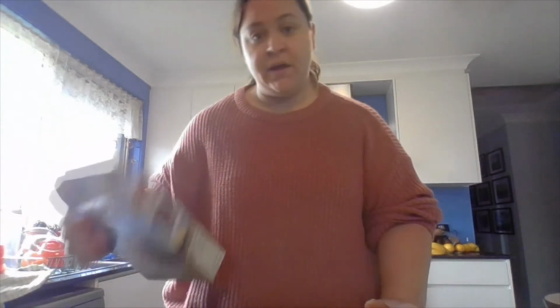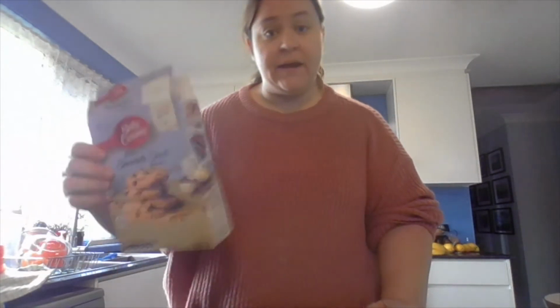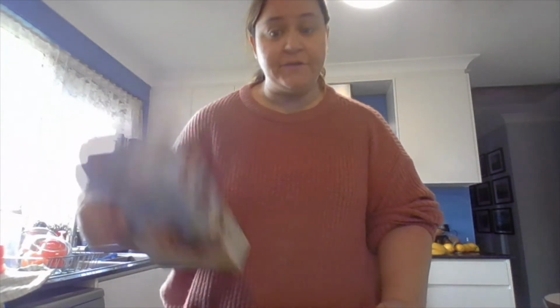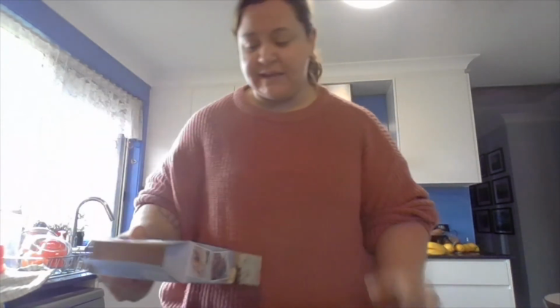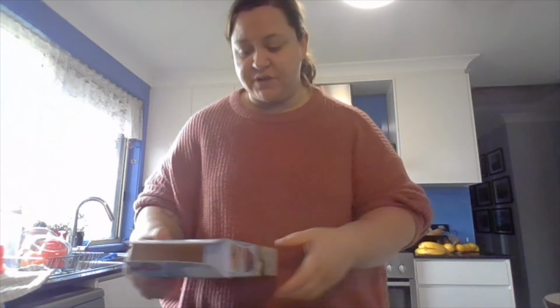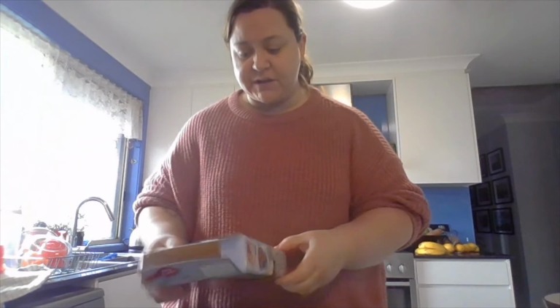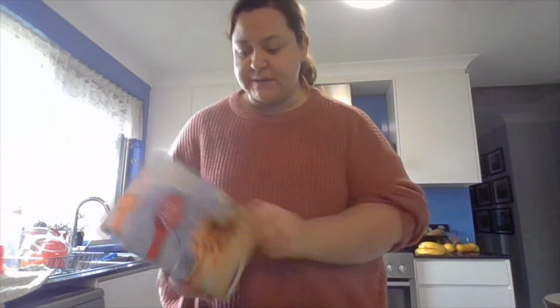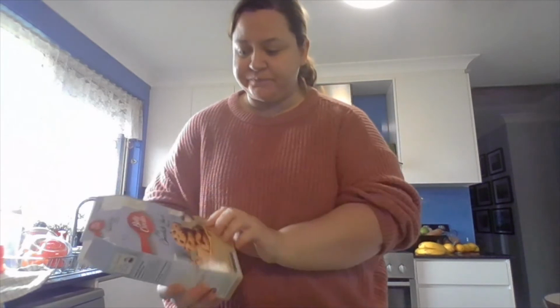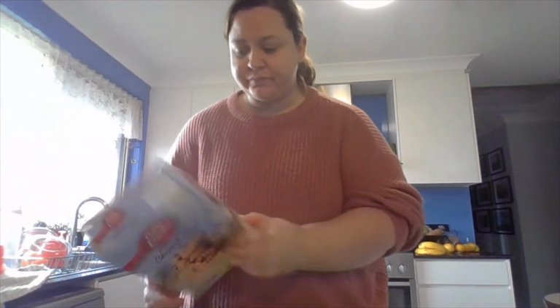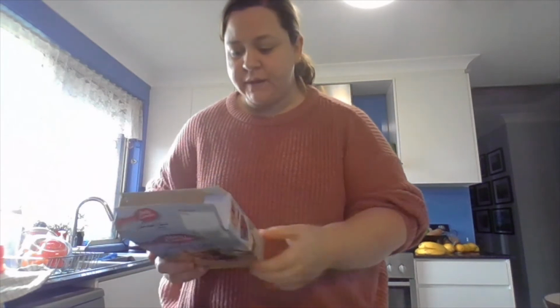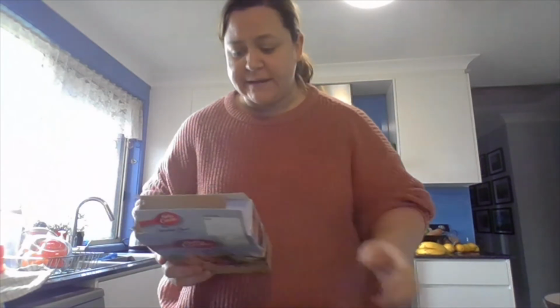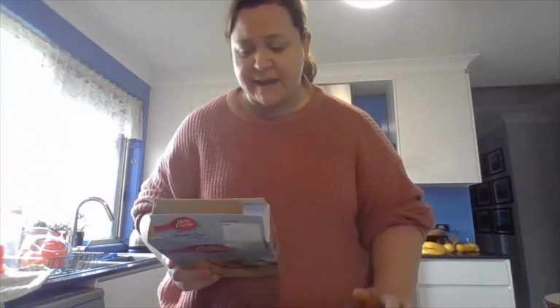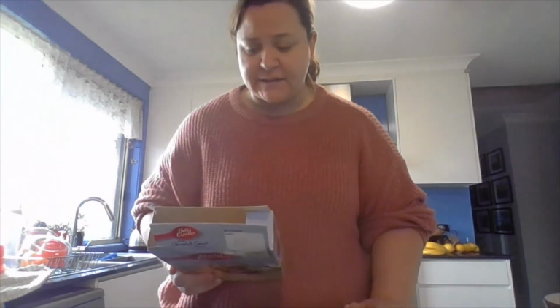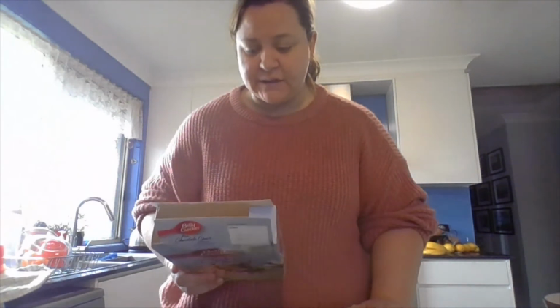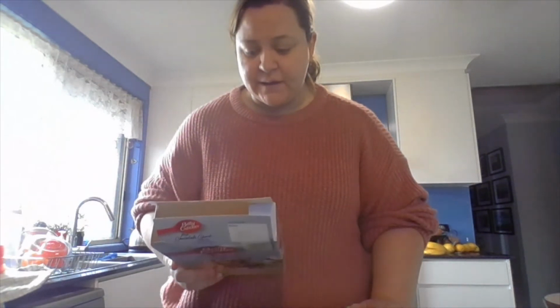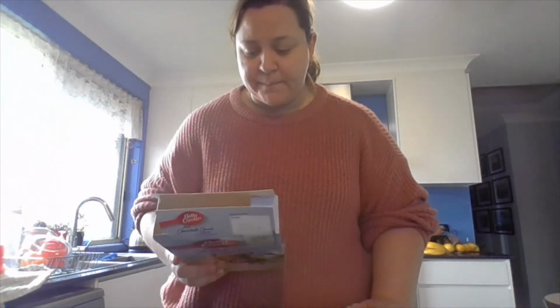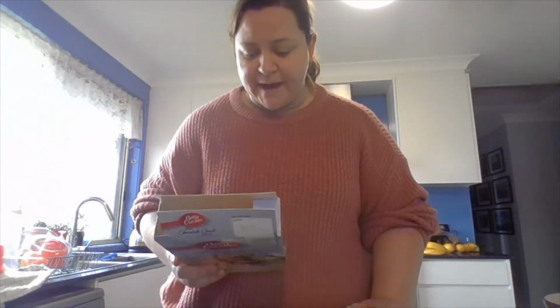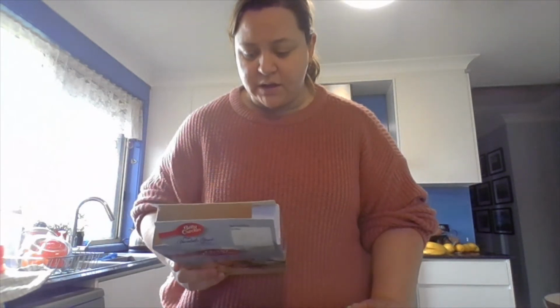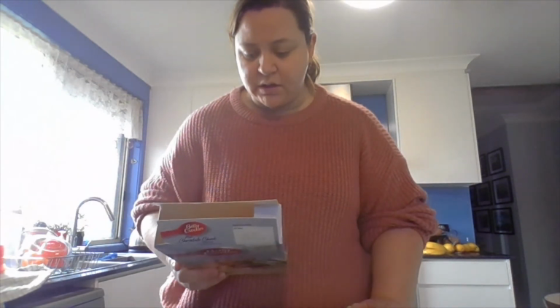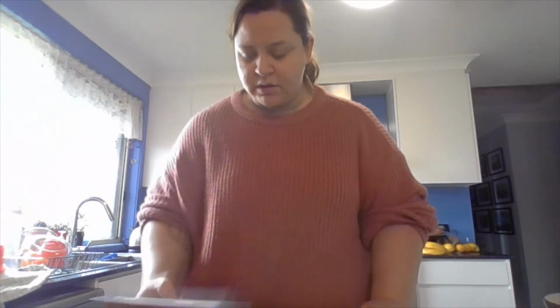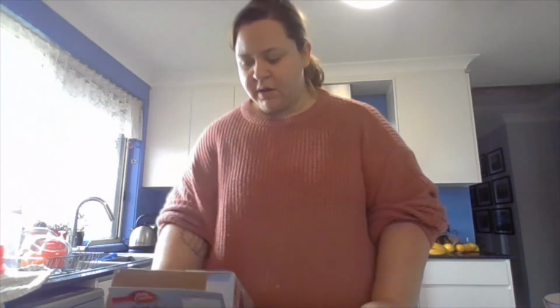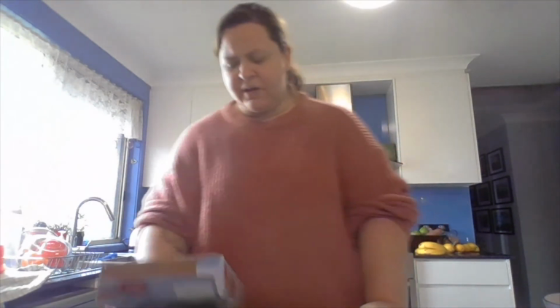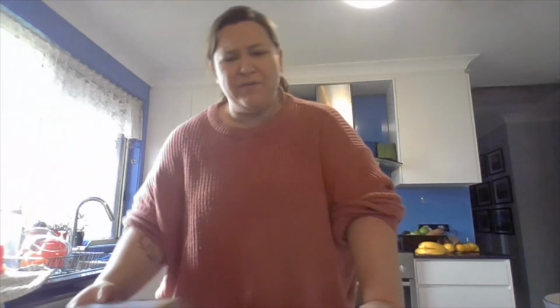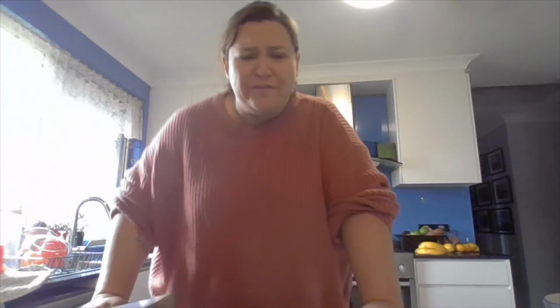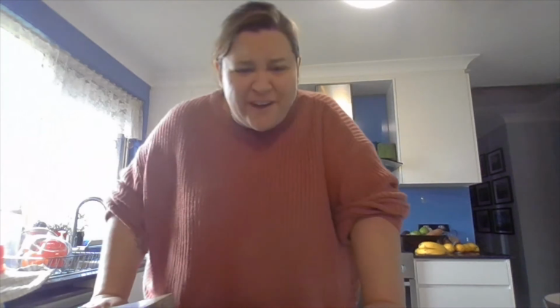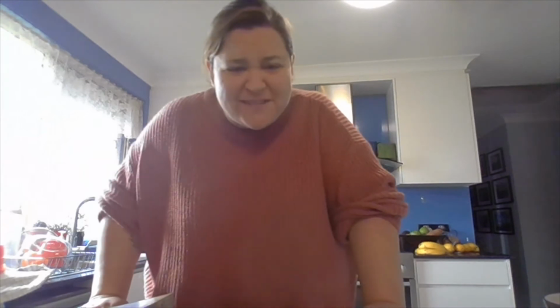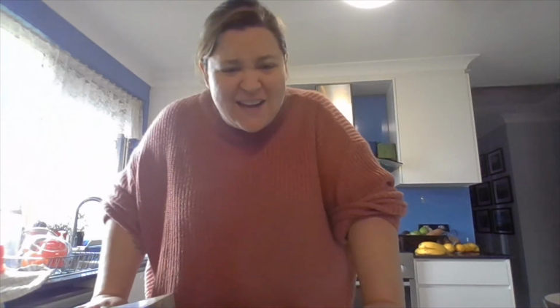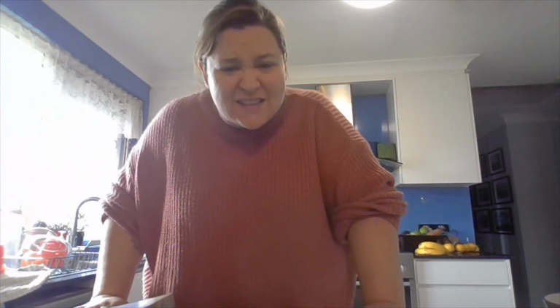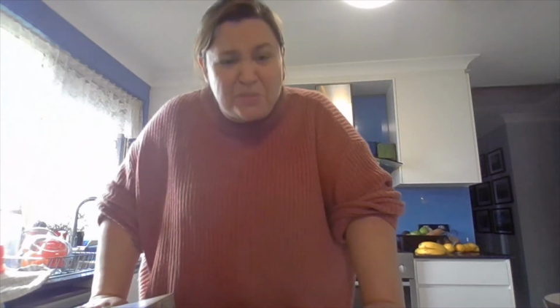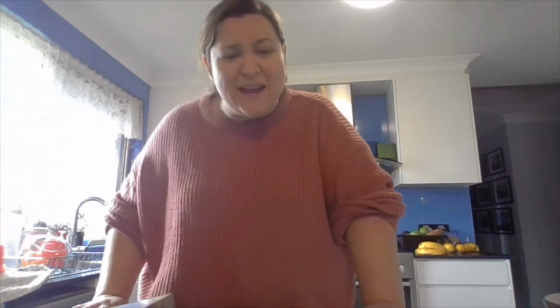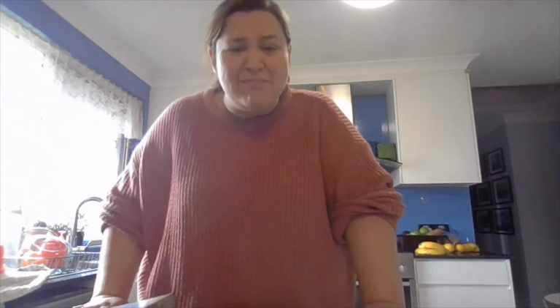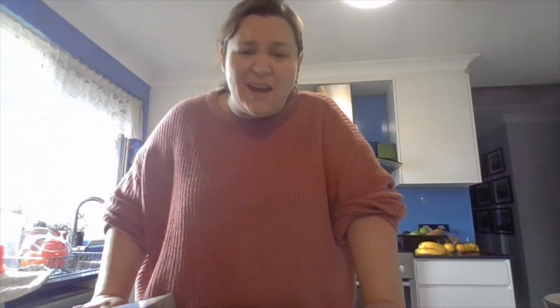This is the interesting bit — now I have to read the instructions, and it says bake for 15 to 20 minutes.